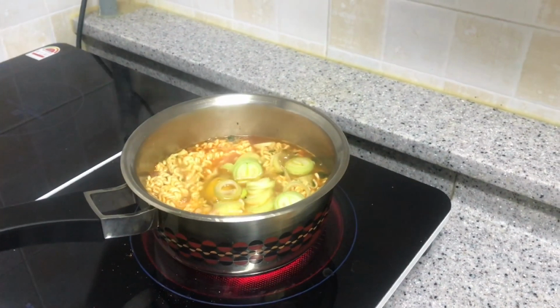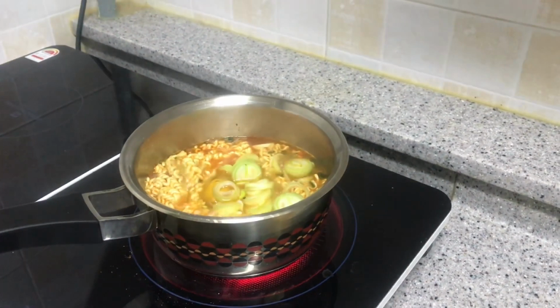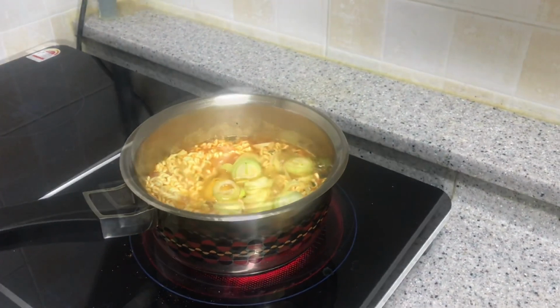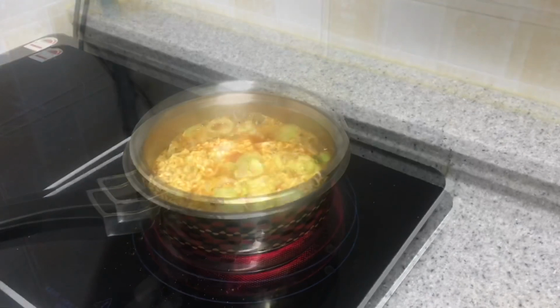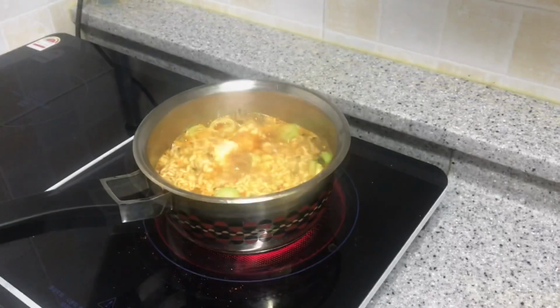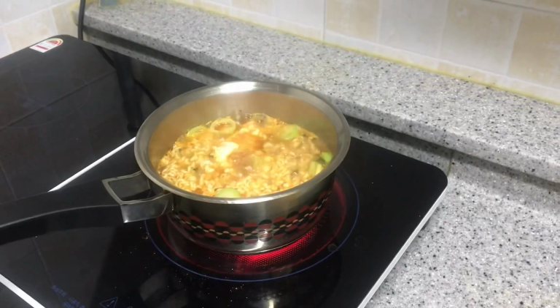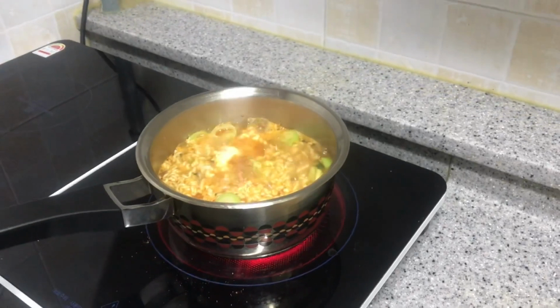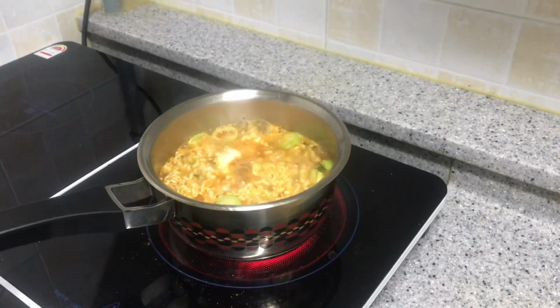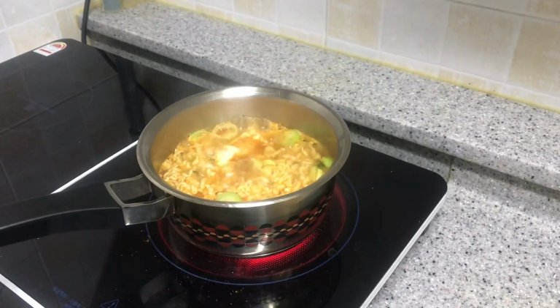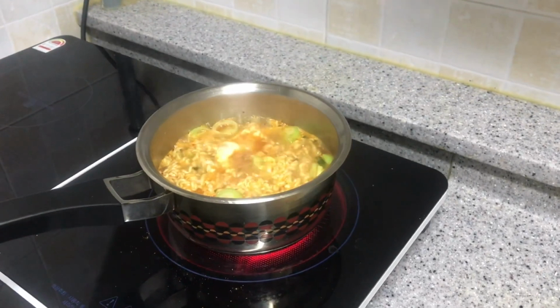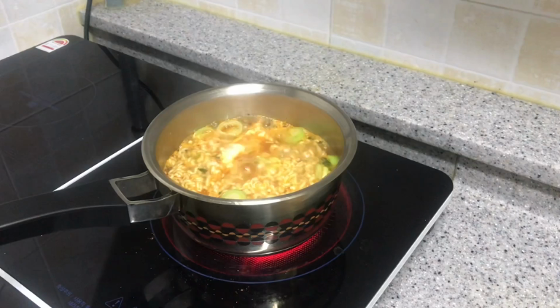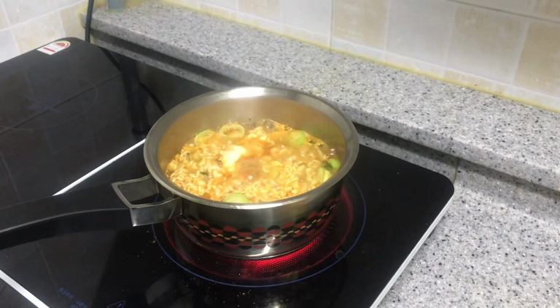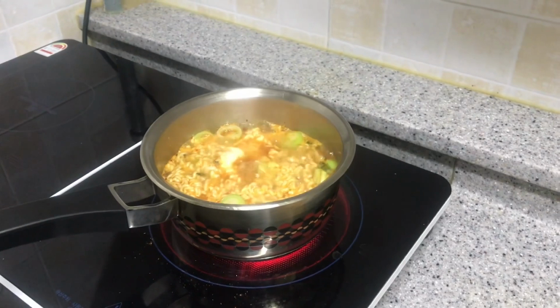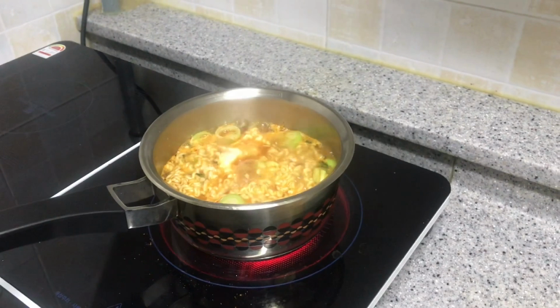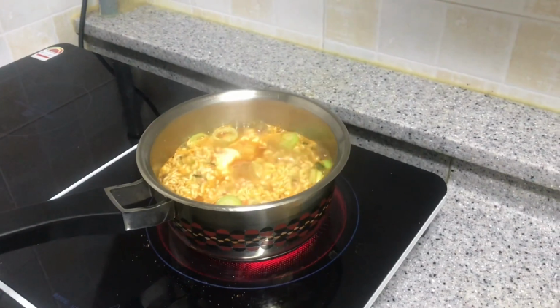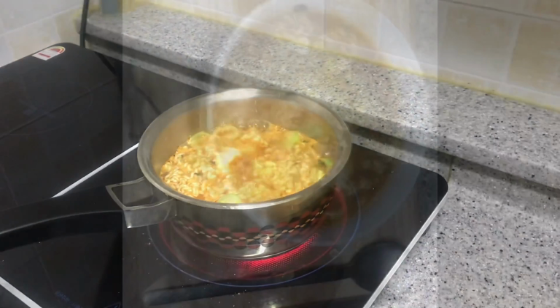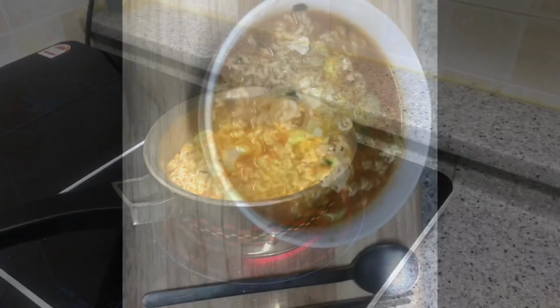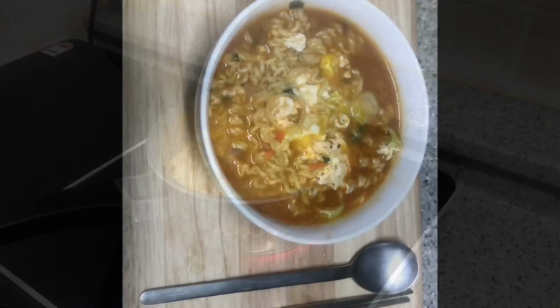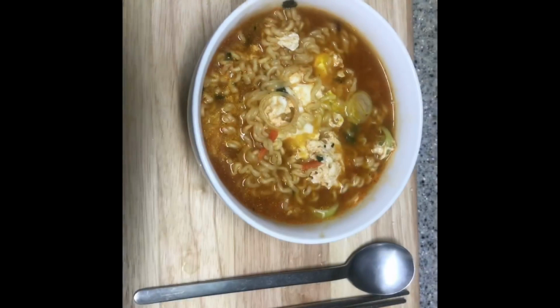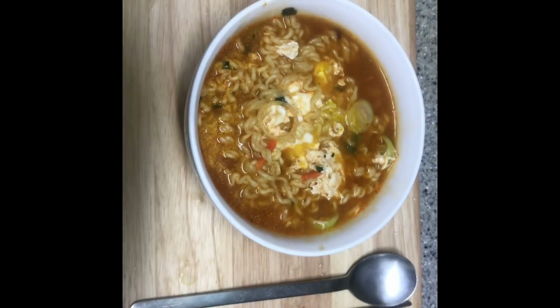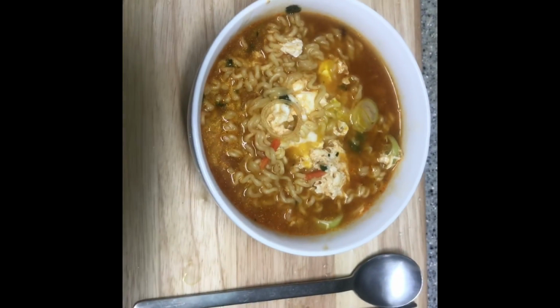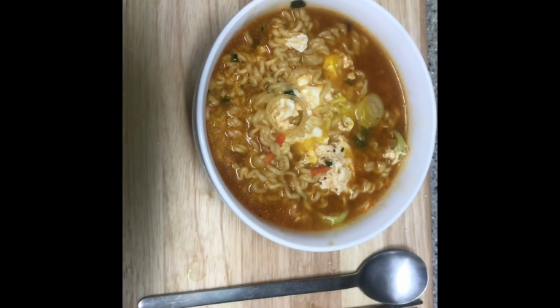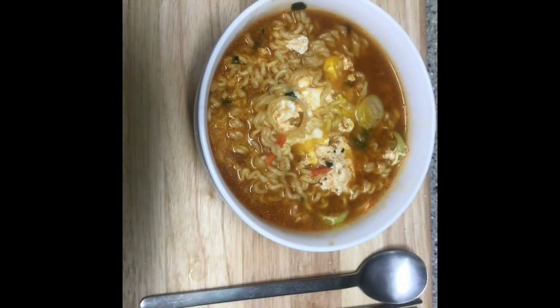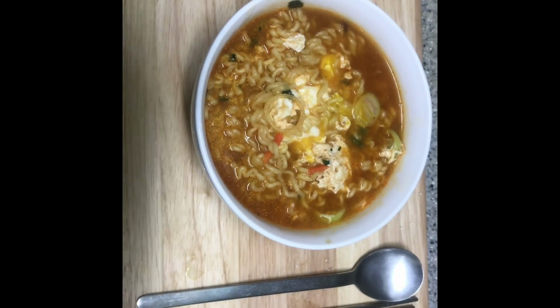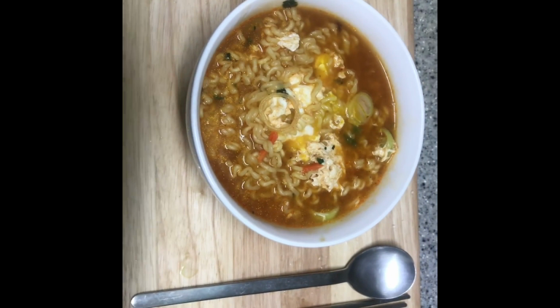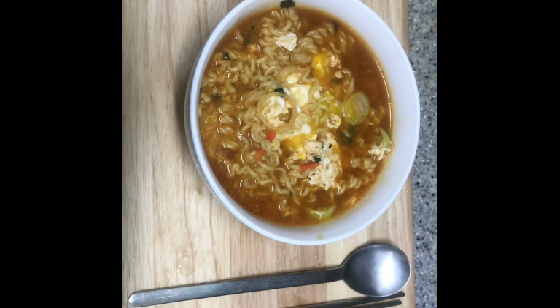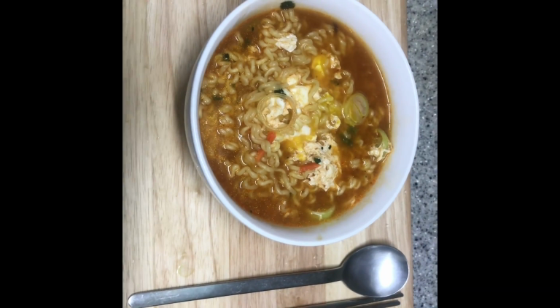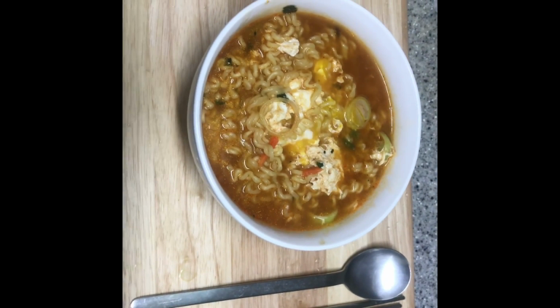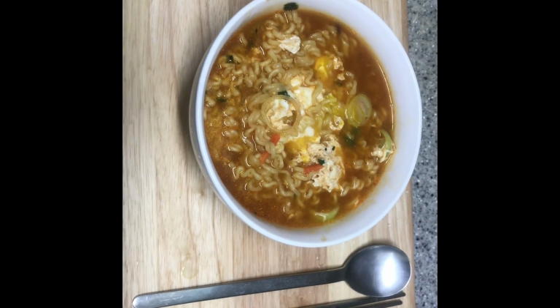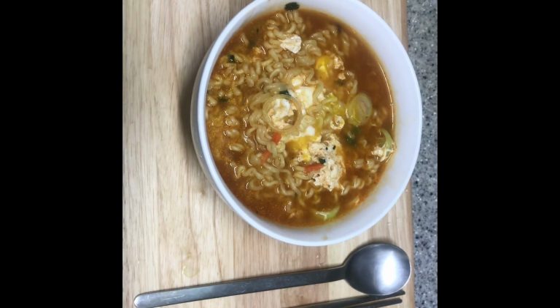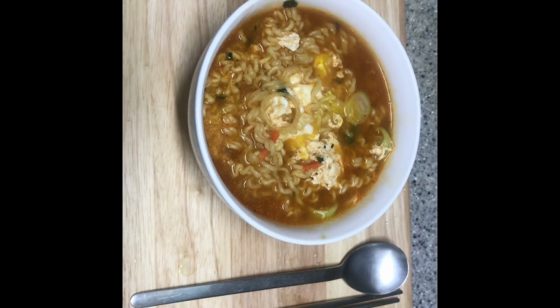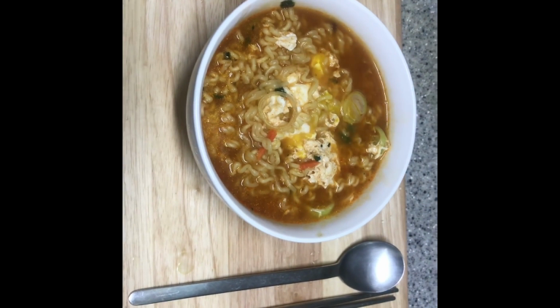The noodle is cooked. You can put it in a bowl. Now you're done — you've got the Korean noodle. Enjoy!